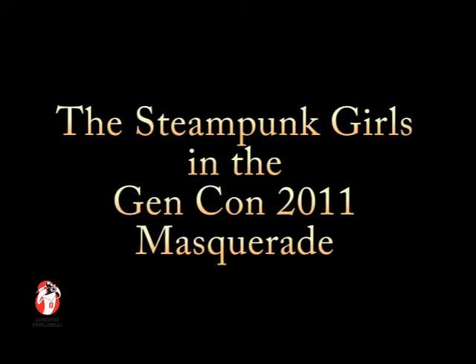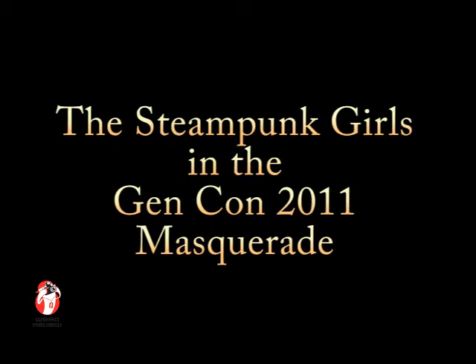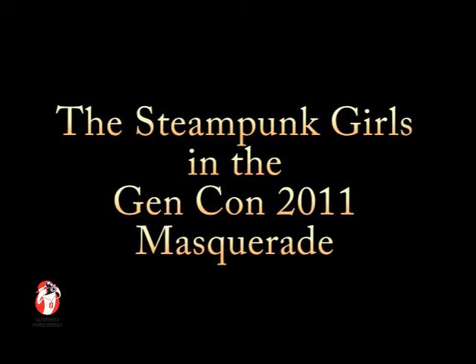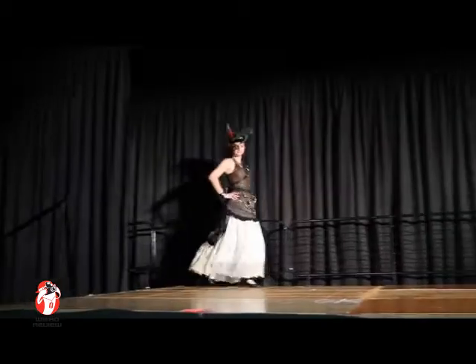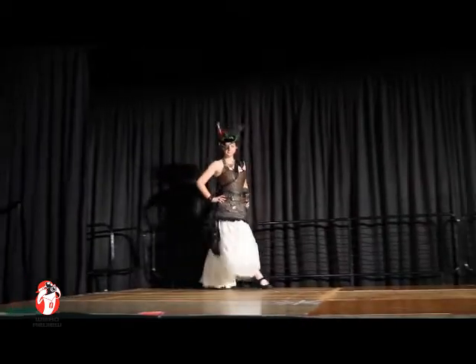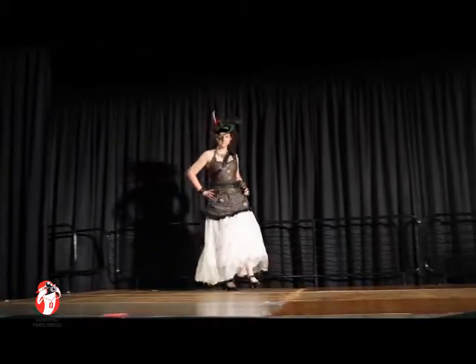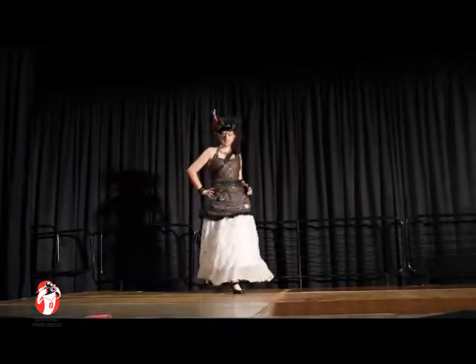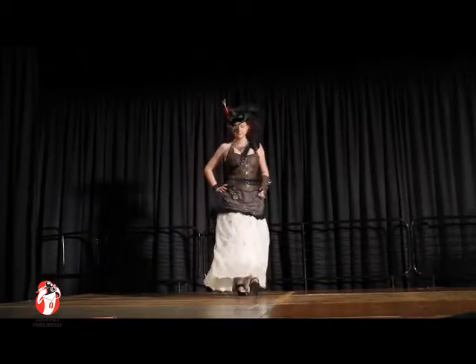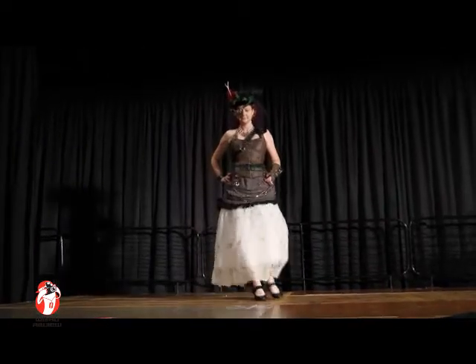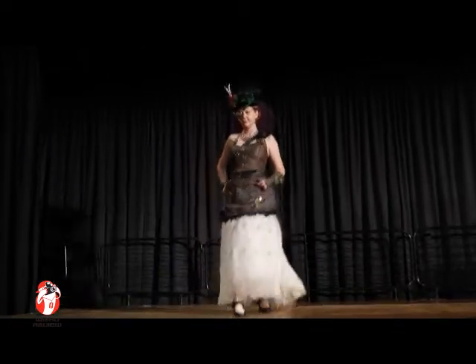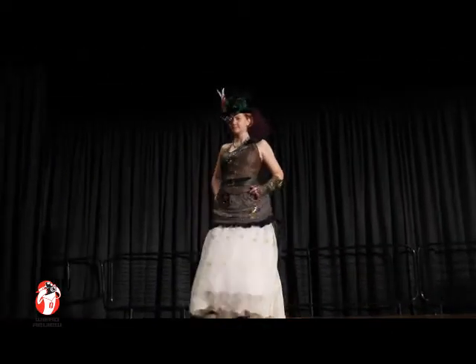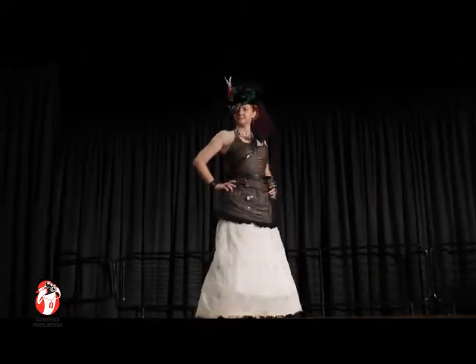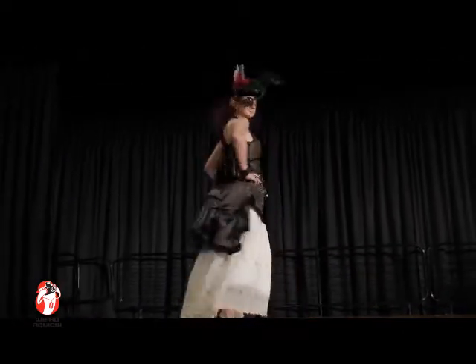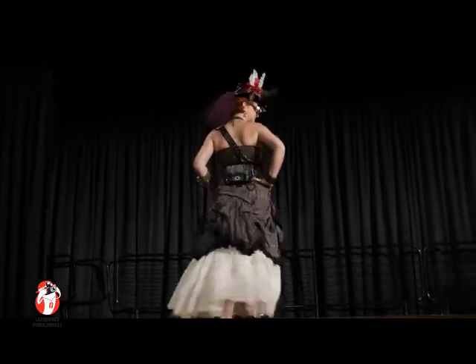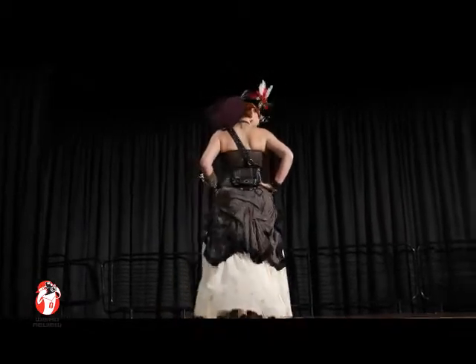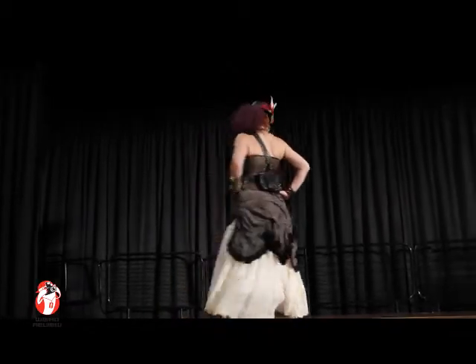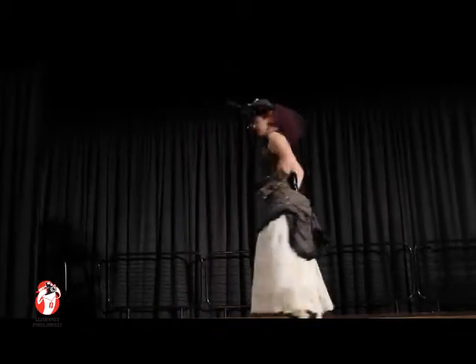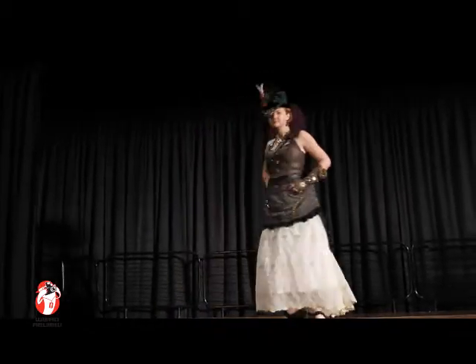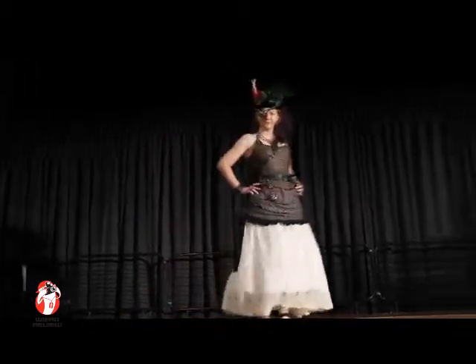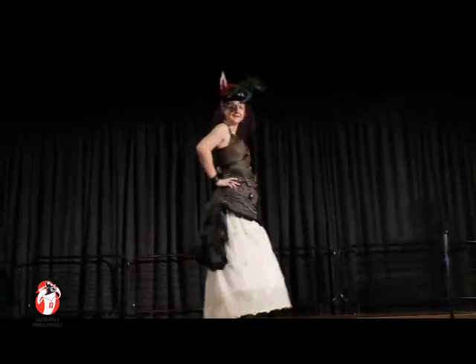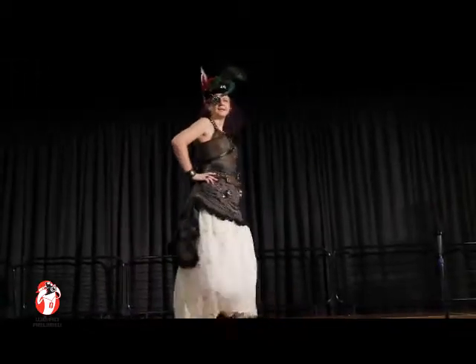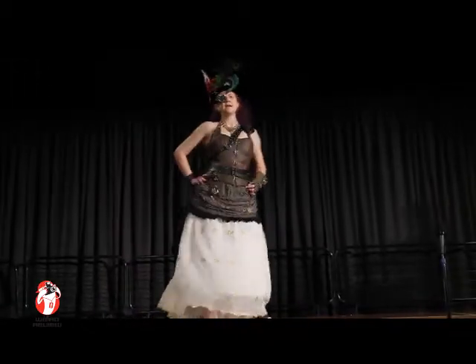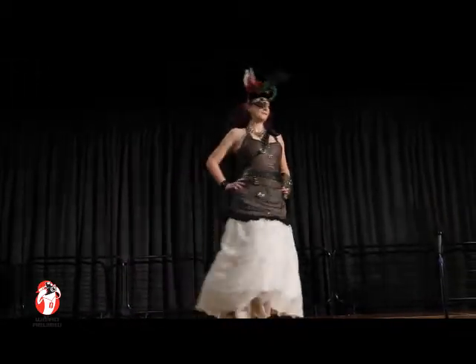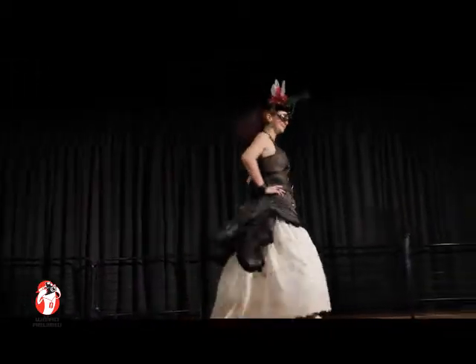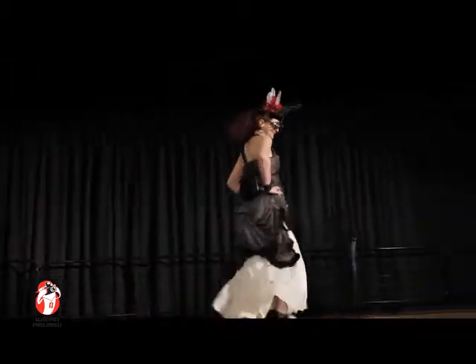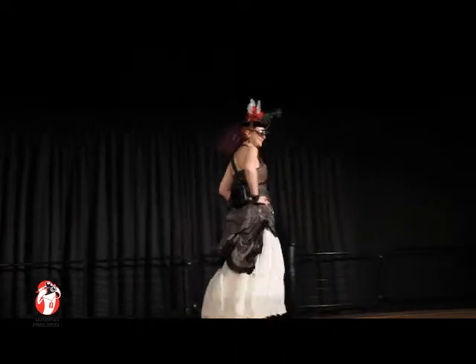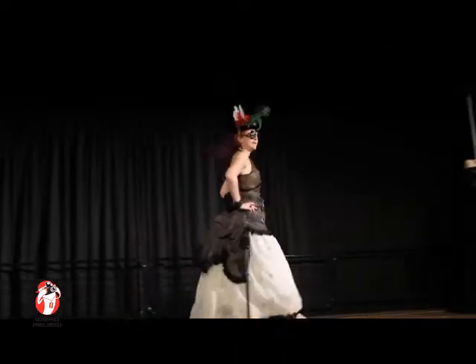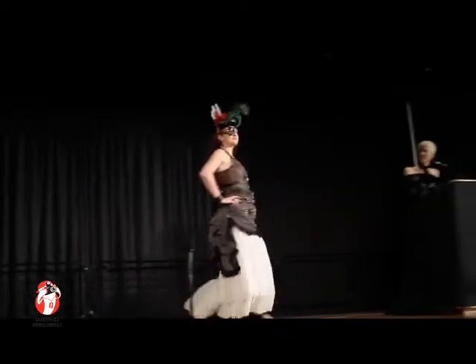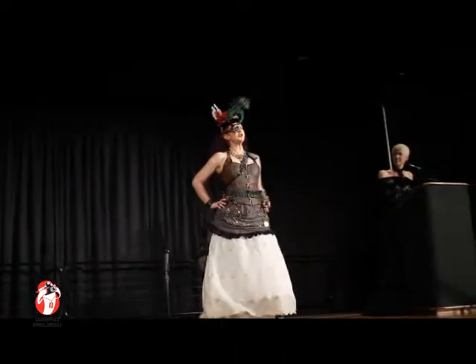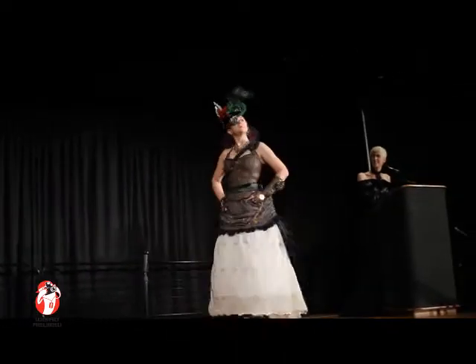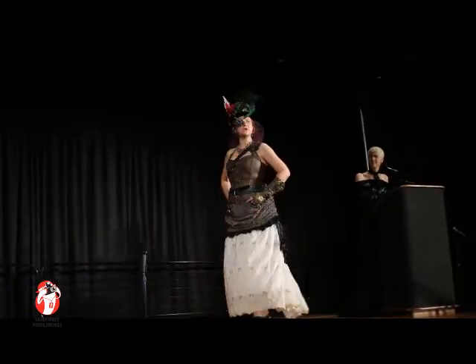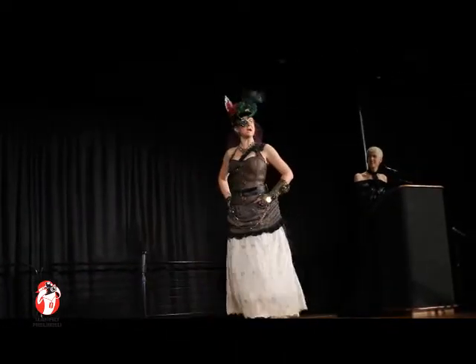A strange steampunk lady, adventurer, and scientist. This costume, brought to you by science.